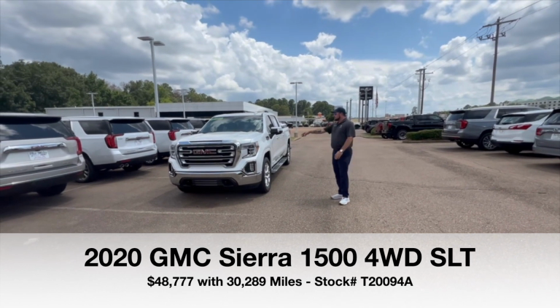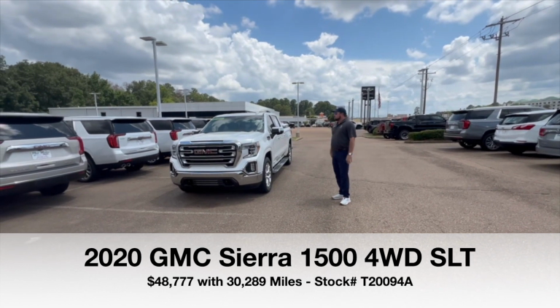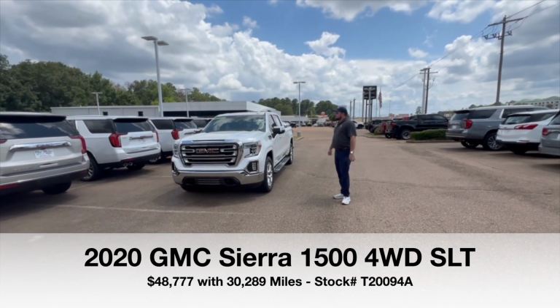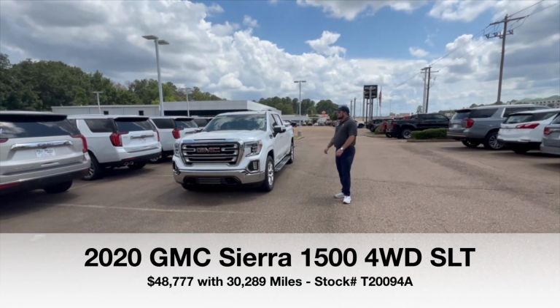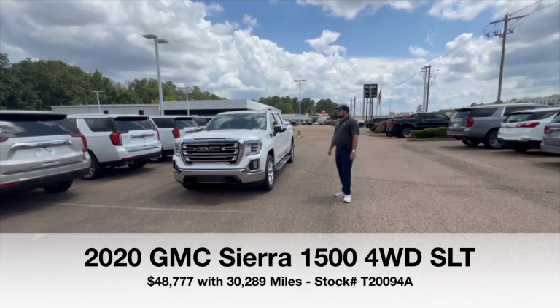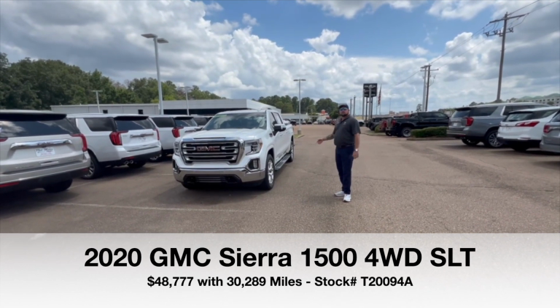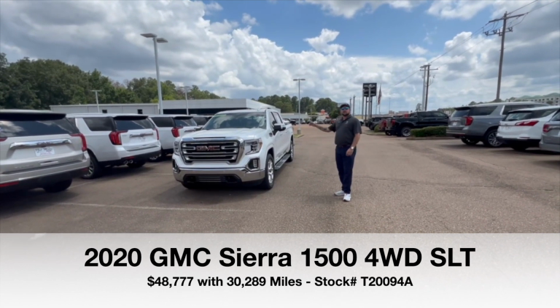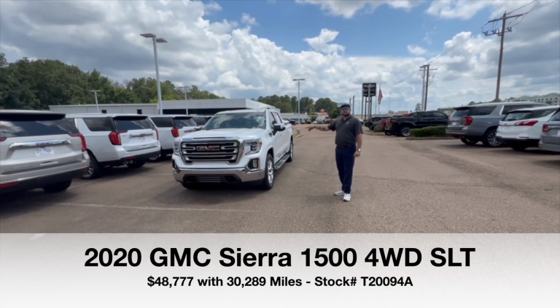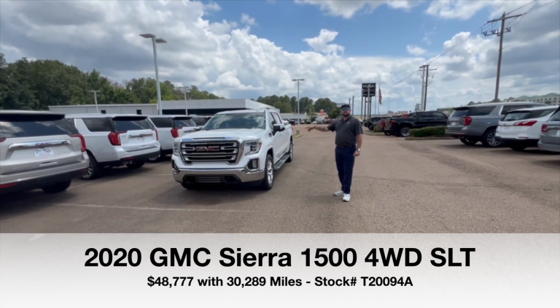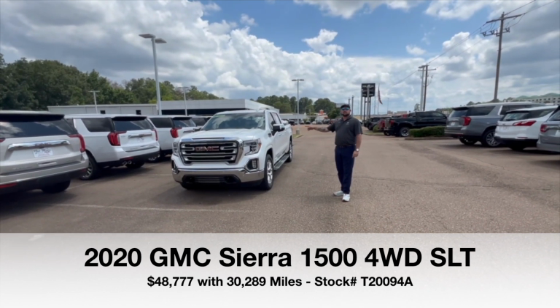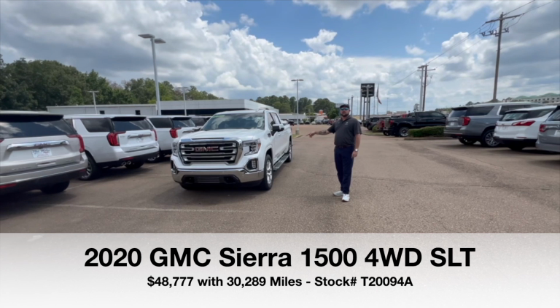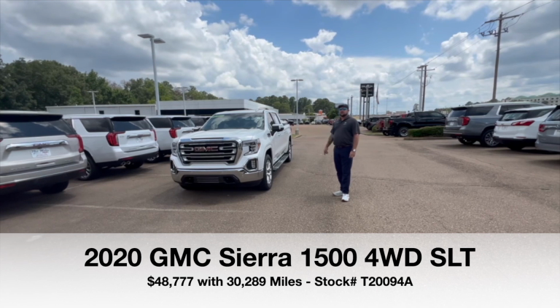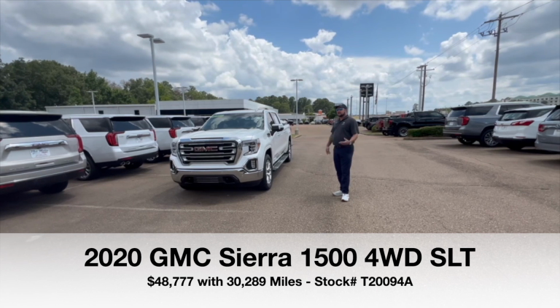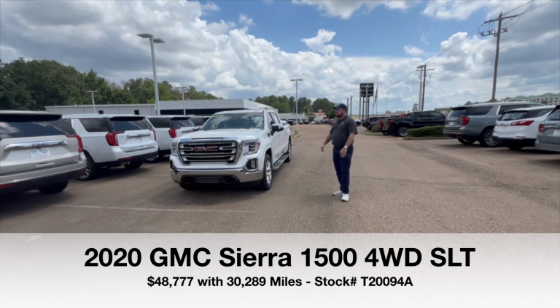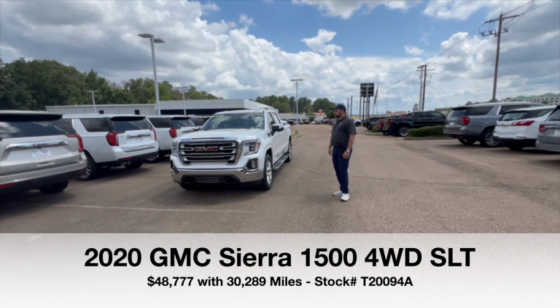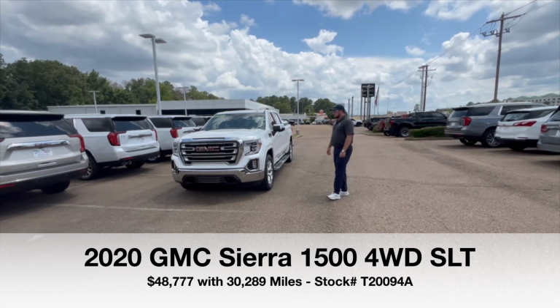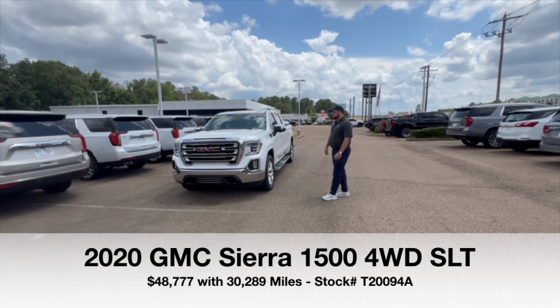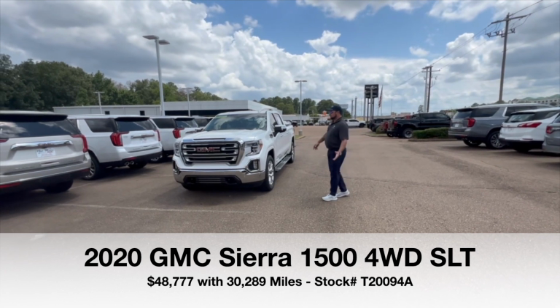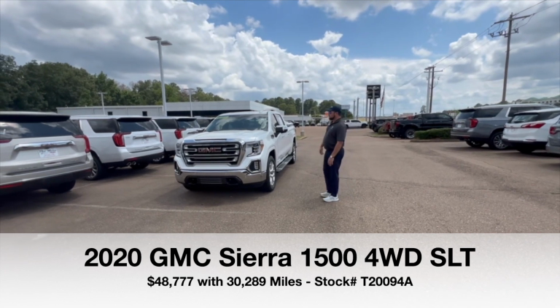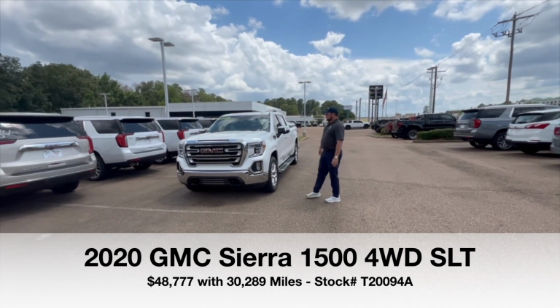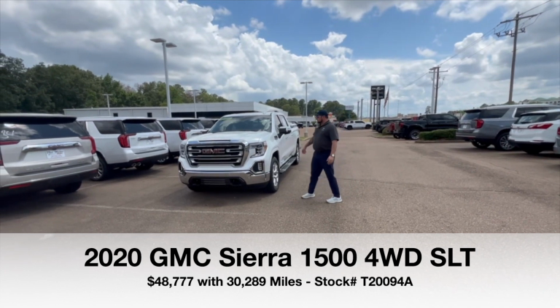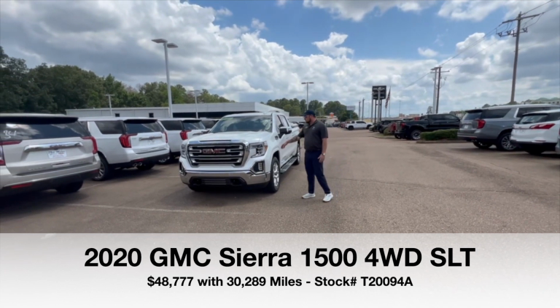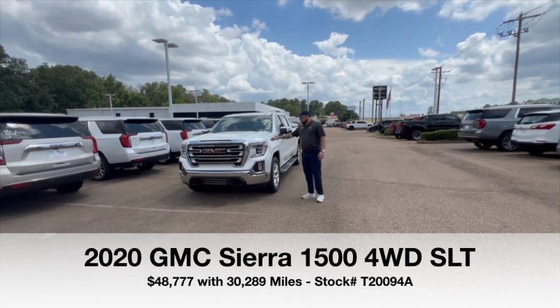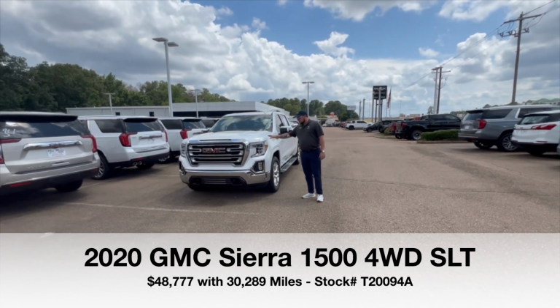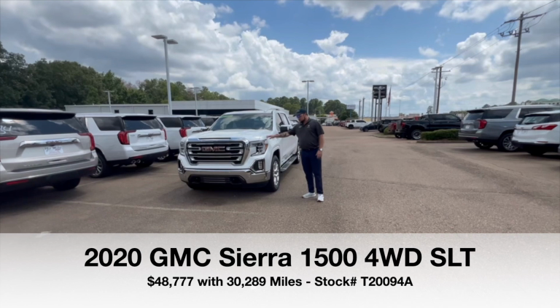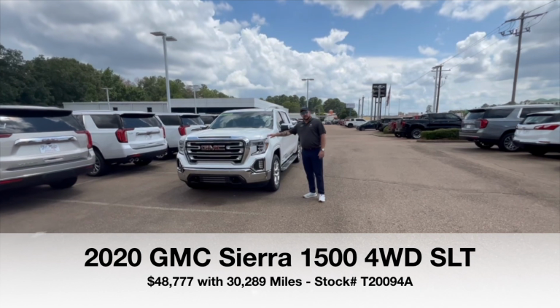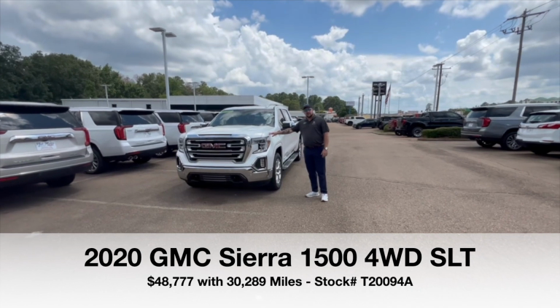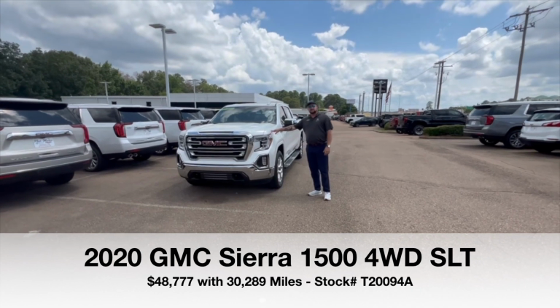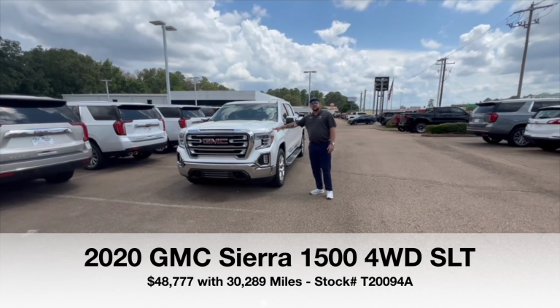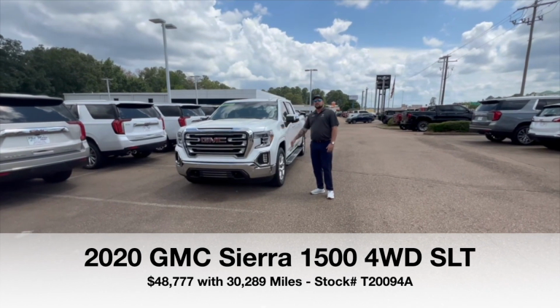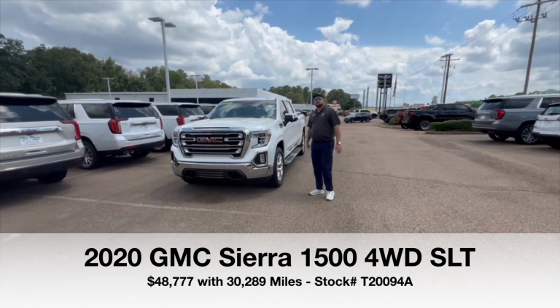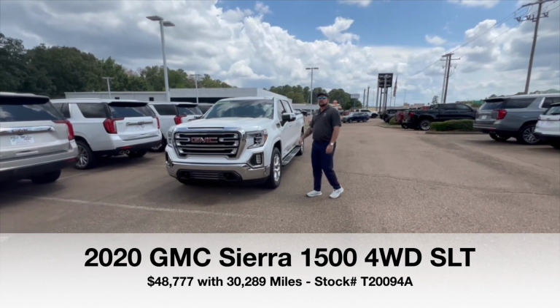Today I want to go over one of our local trades. We actually sold this truck brand new — the guy came back to me and traded it in and got him a new one. This is a 2020 Sierra SLT Premium Plus.